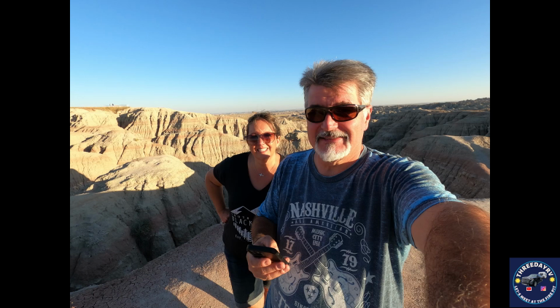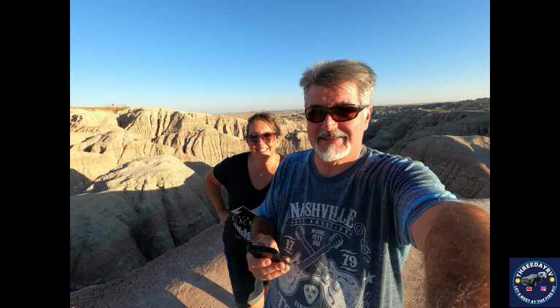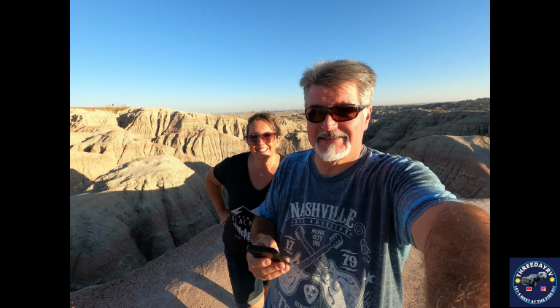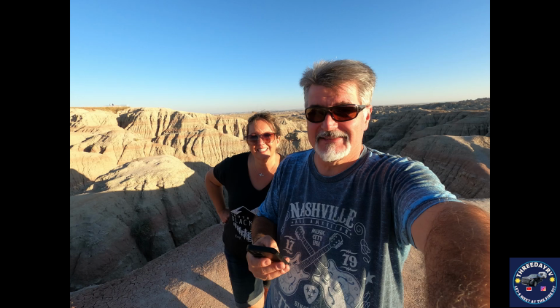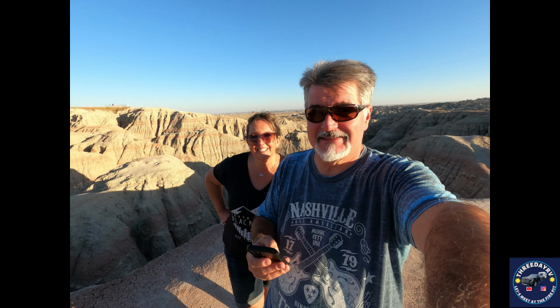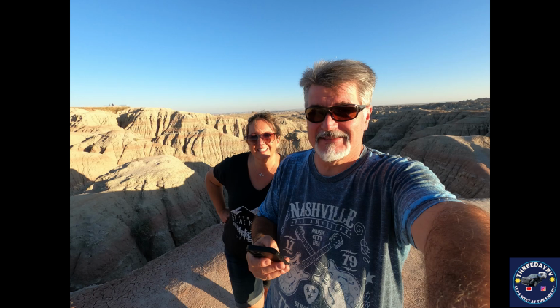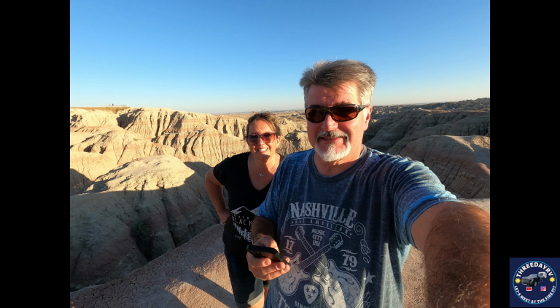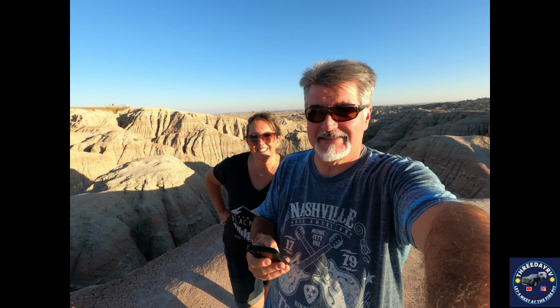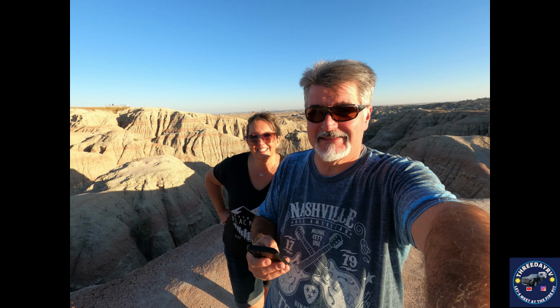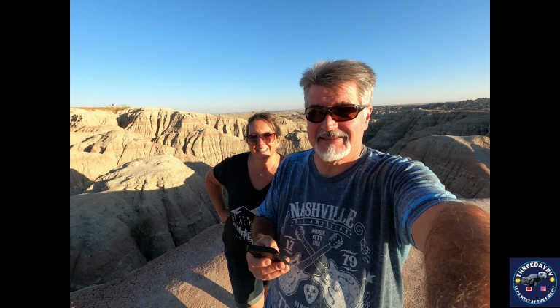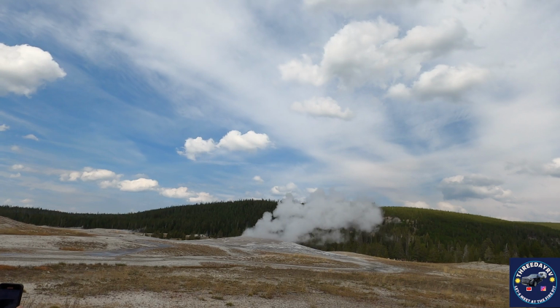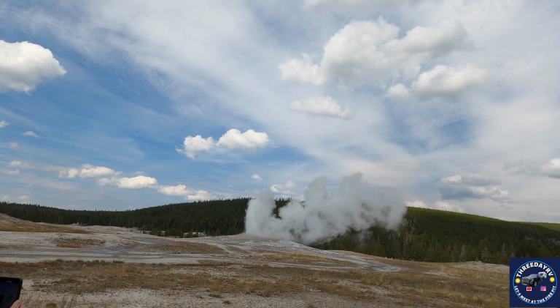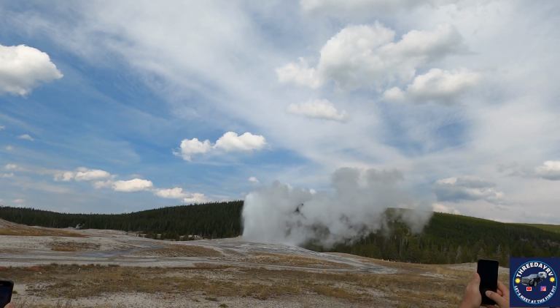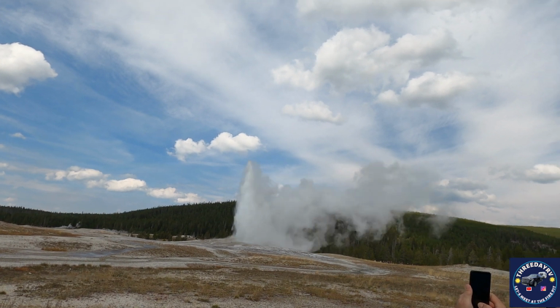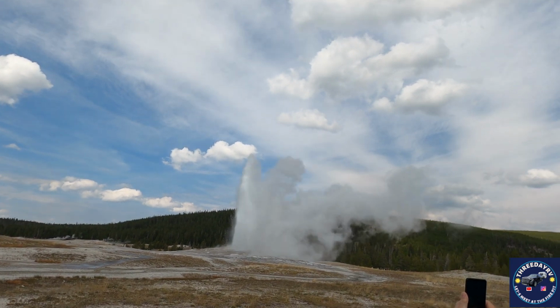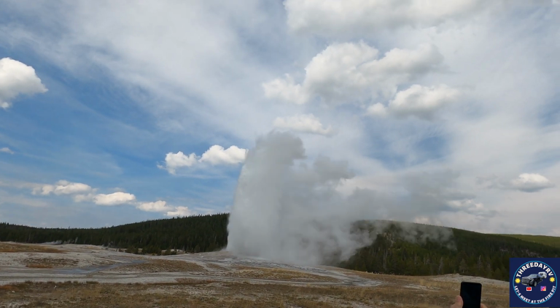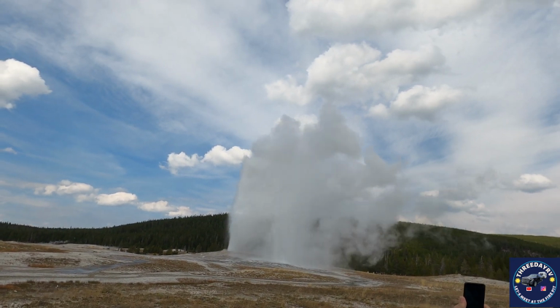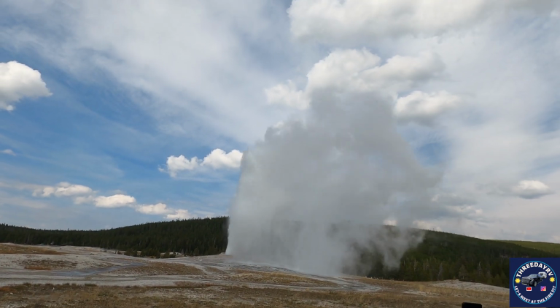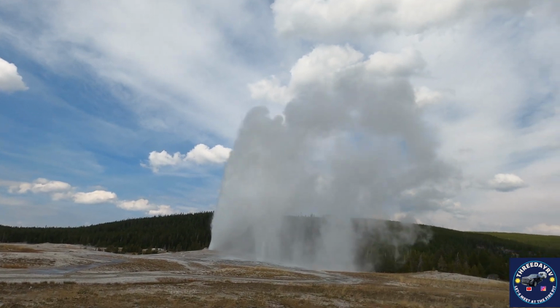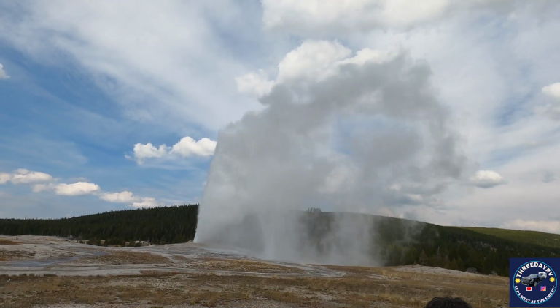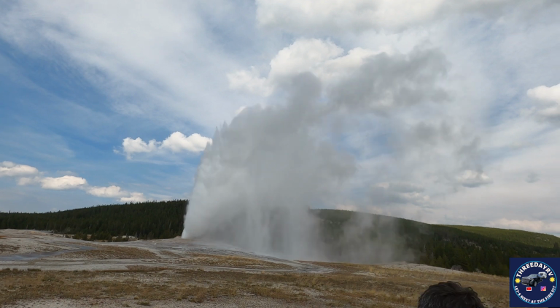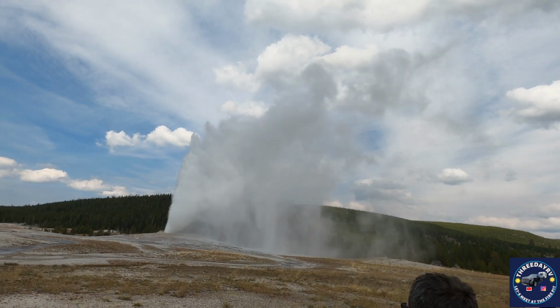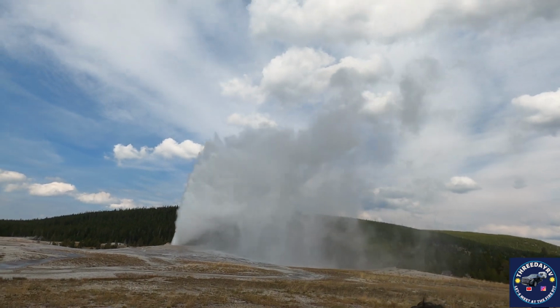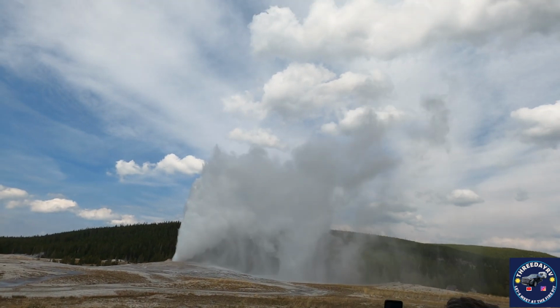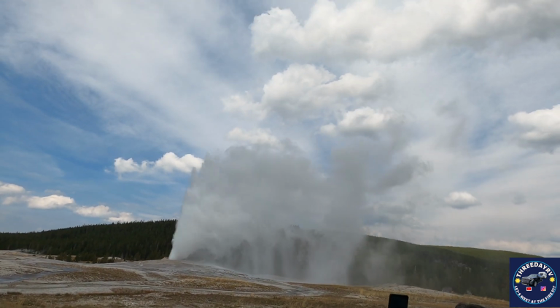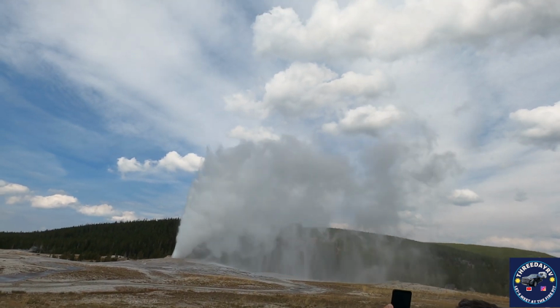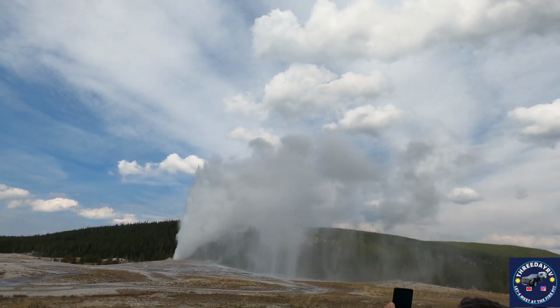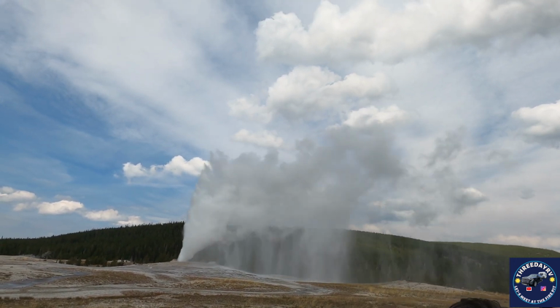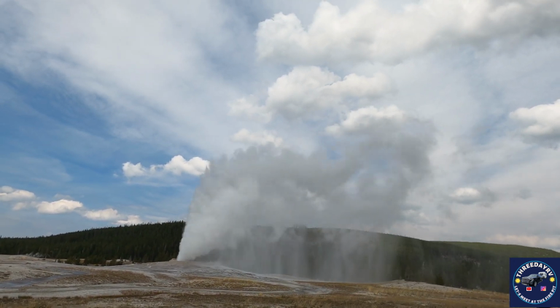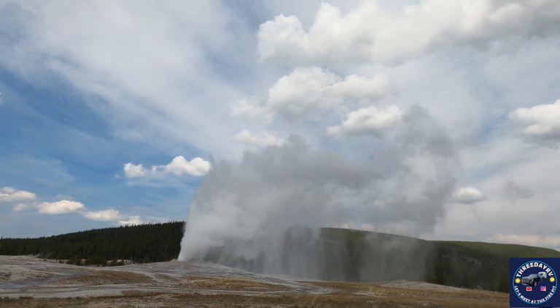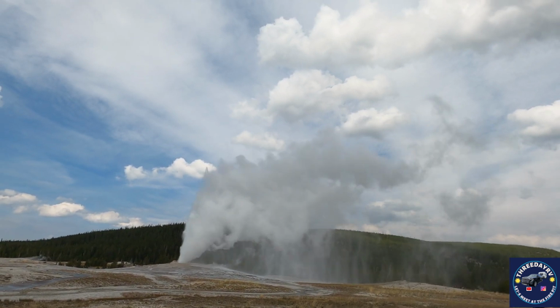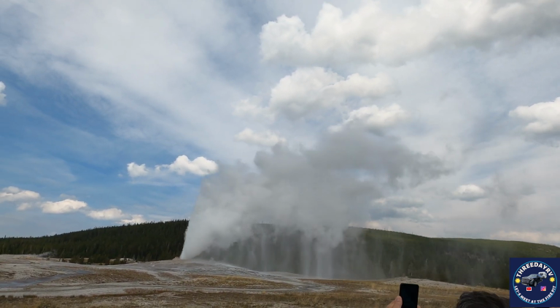Because we went dry camping, we were able to go see some other places and we saved money on camping costs that offset the cost of the fuel. So it was win-win, and one of the coolest places was seeing Old Faithful.